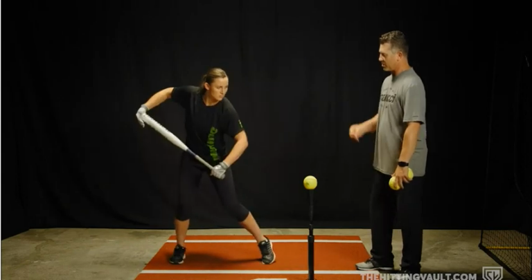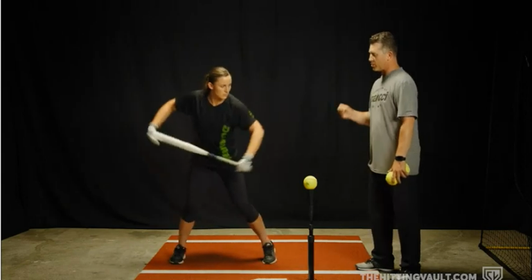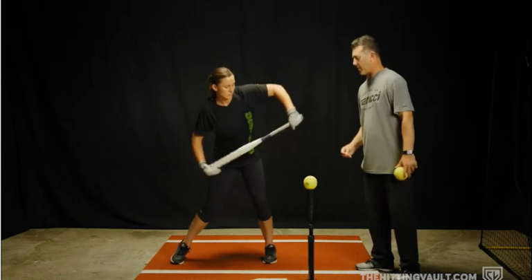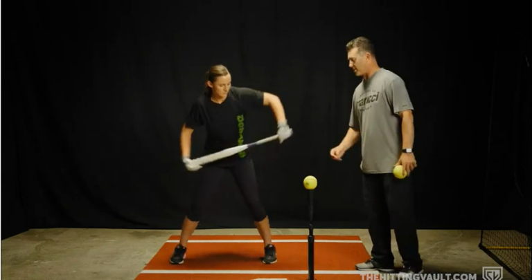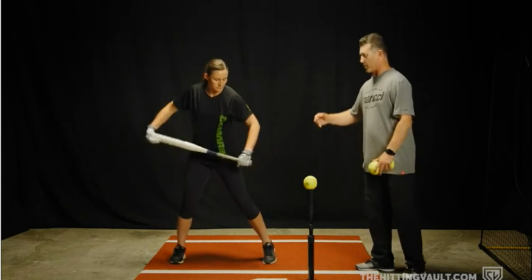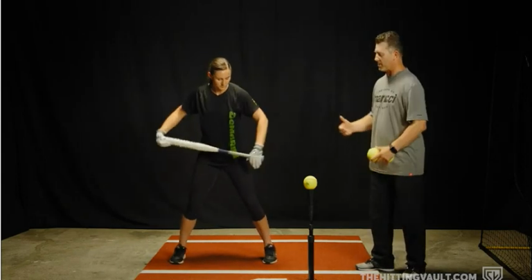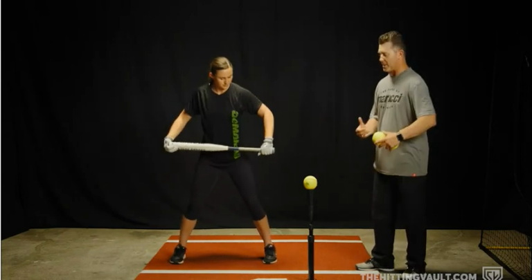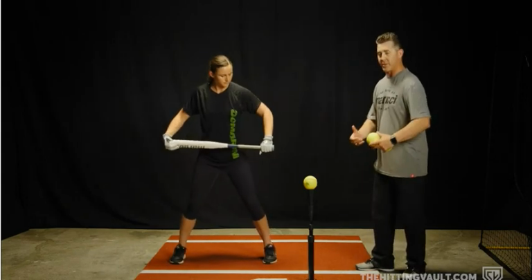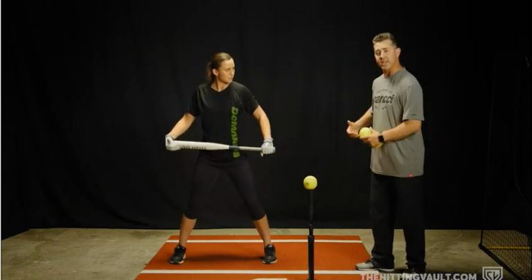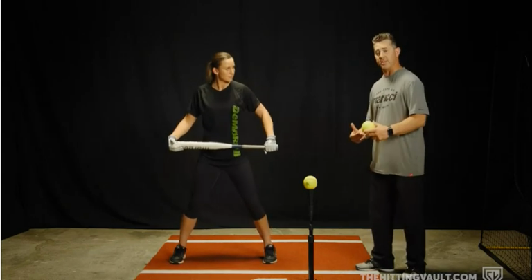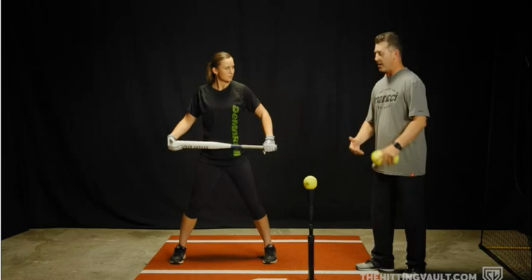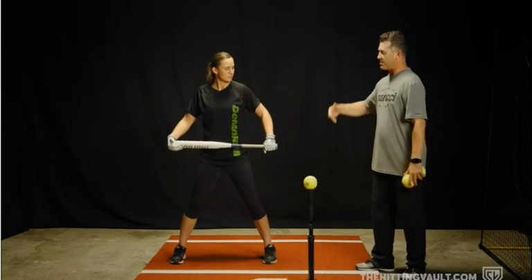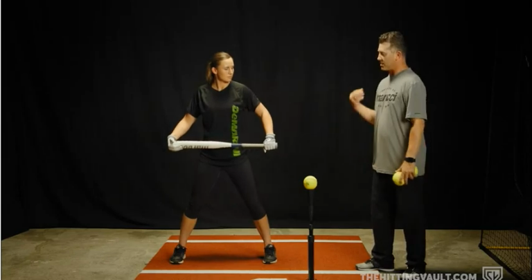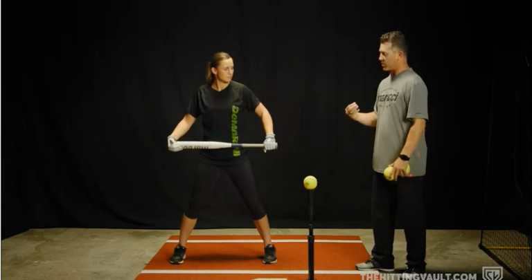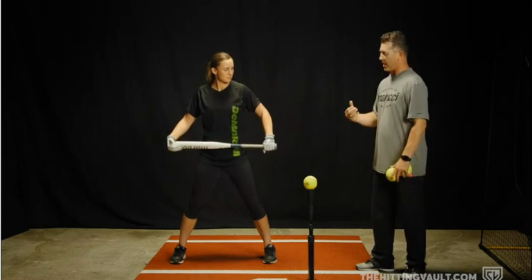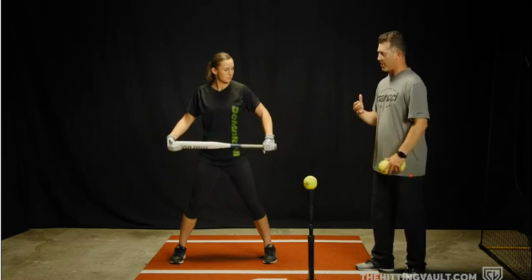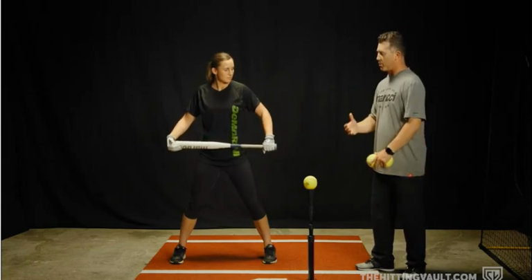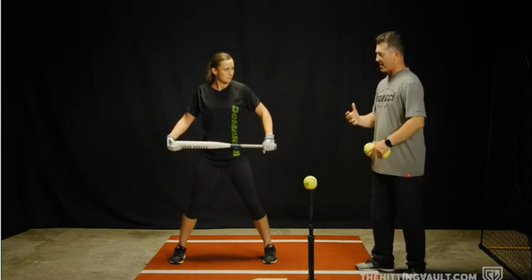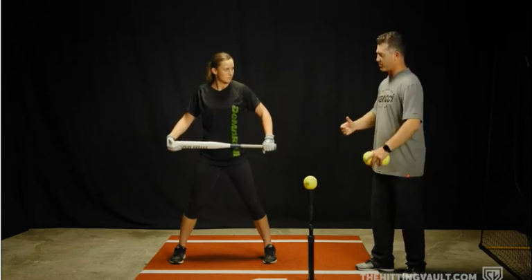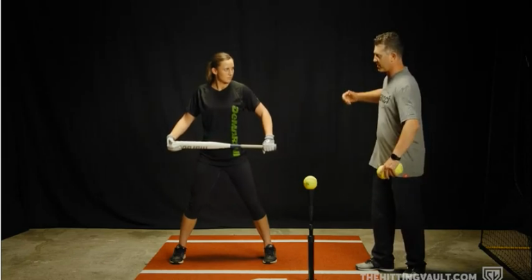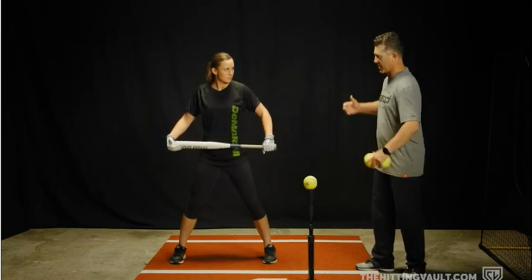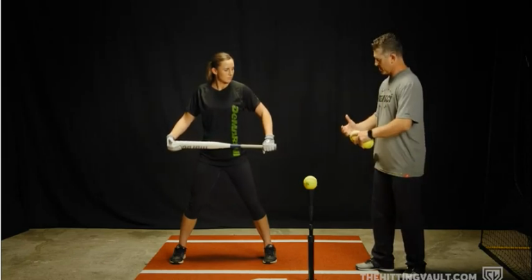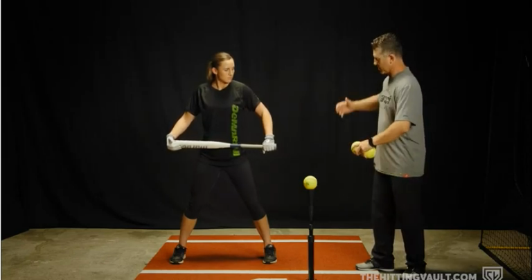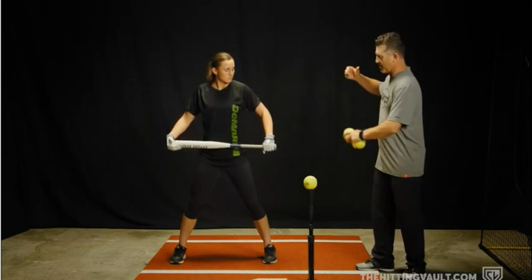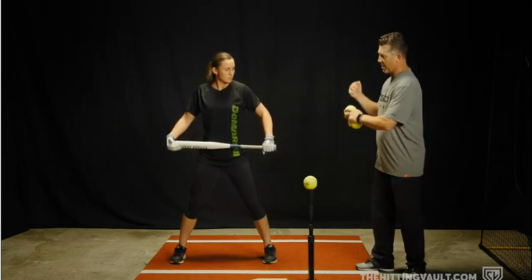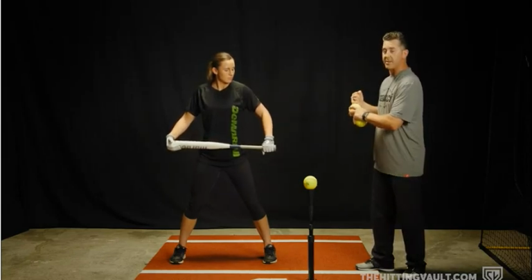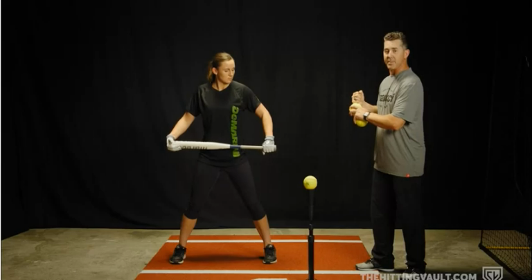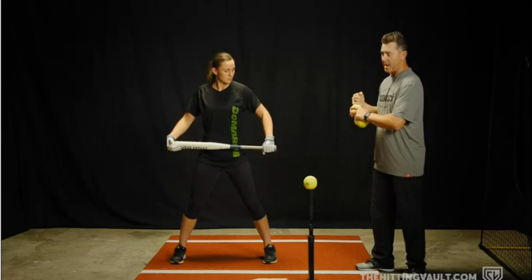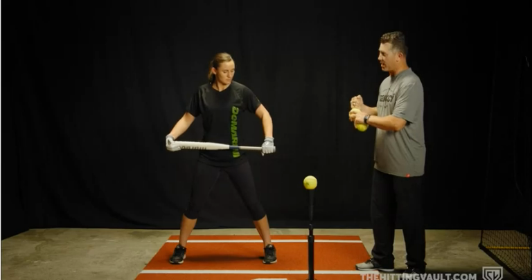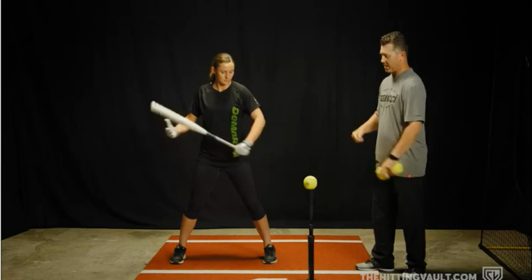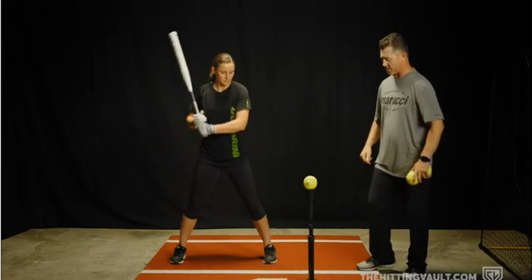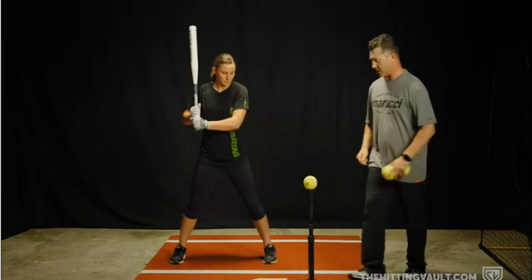To do this drill properly, she's going to rock the baby about three times, and then she's going to swing away. On the third rock, as she's rocking the baby, she'll get her top hand back on the bat the proper way and swing.